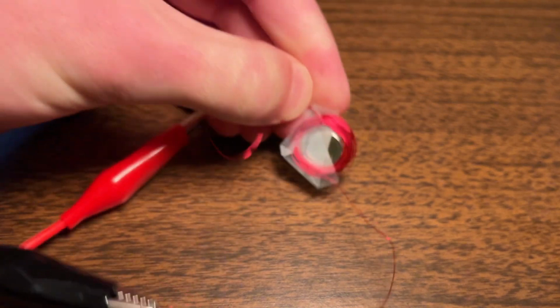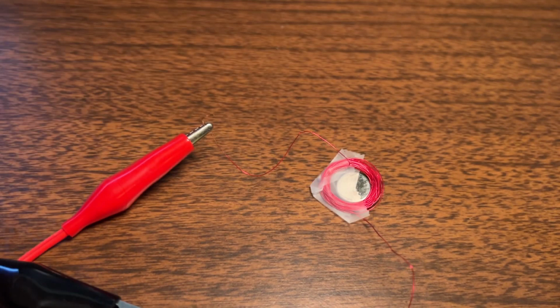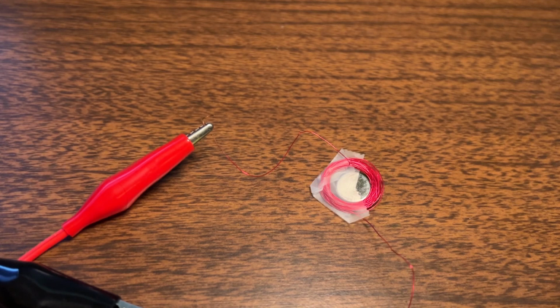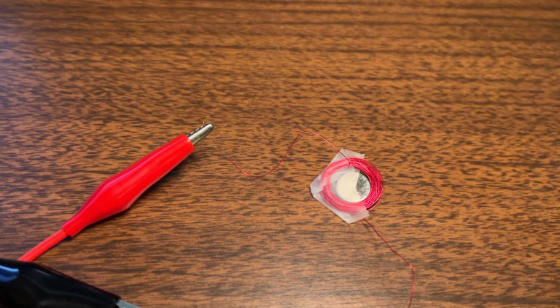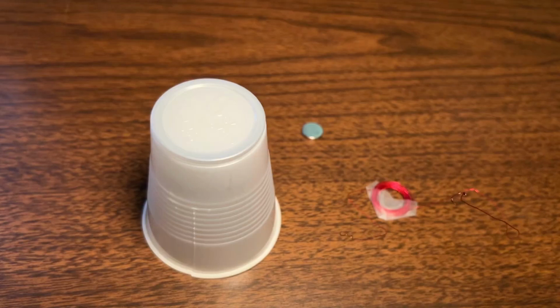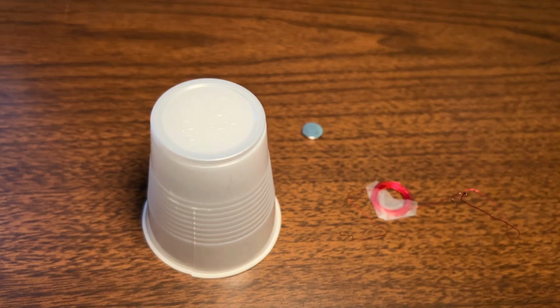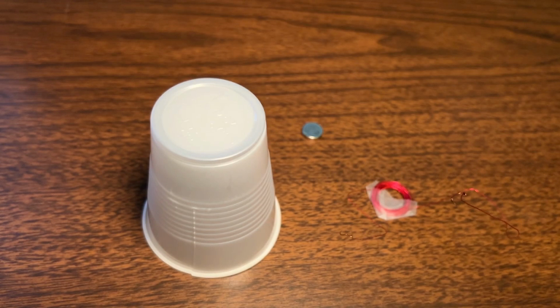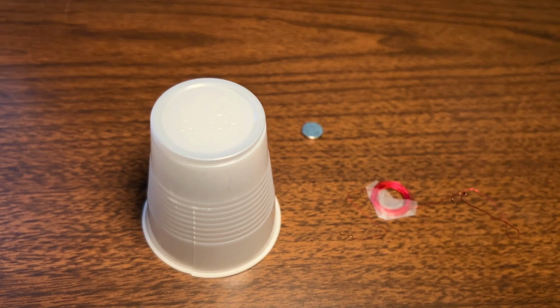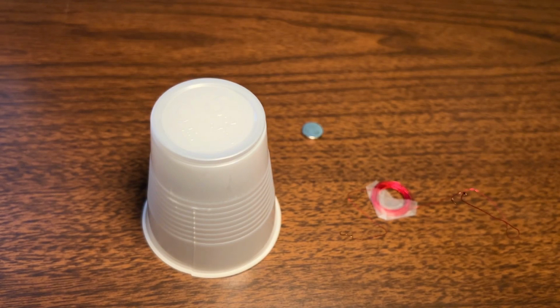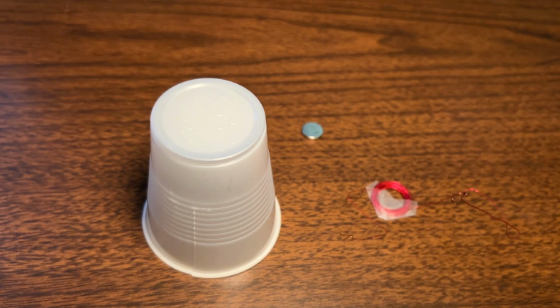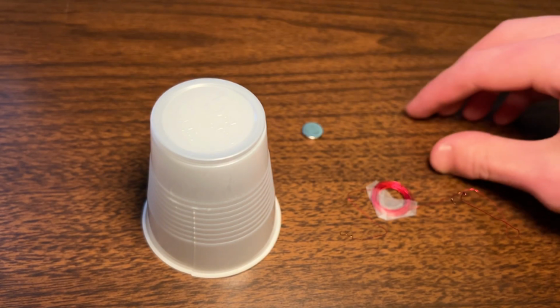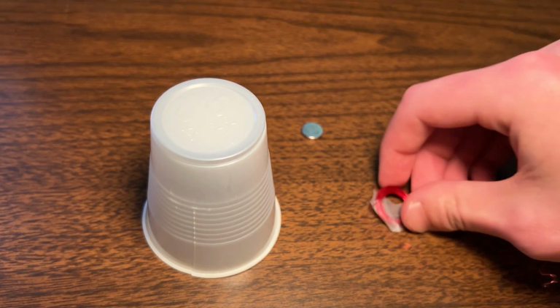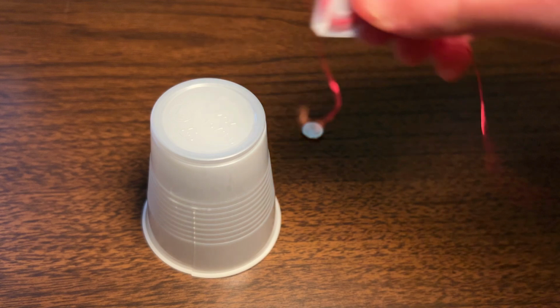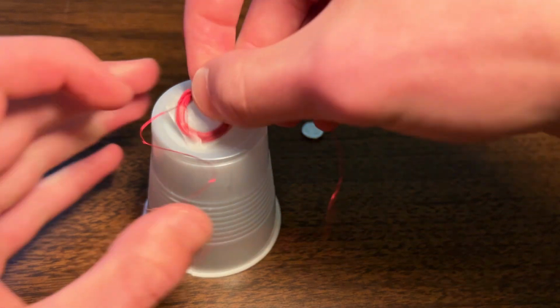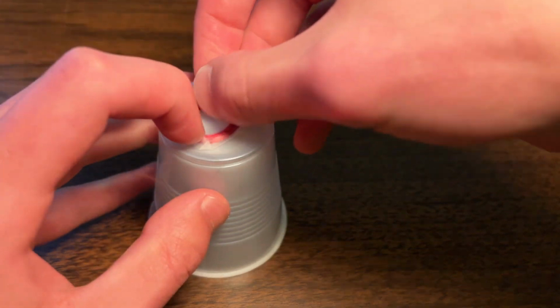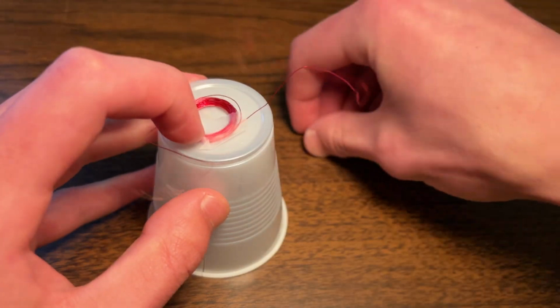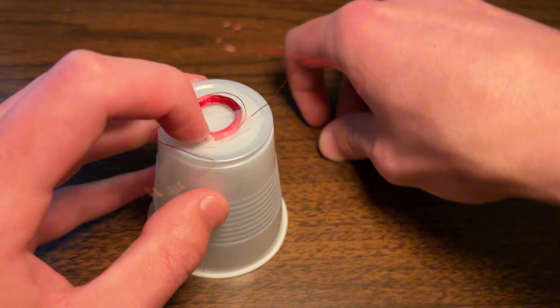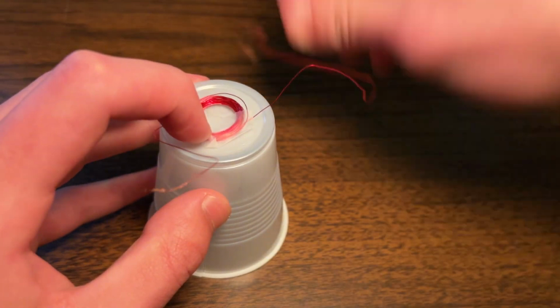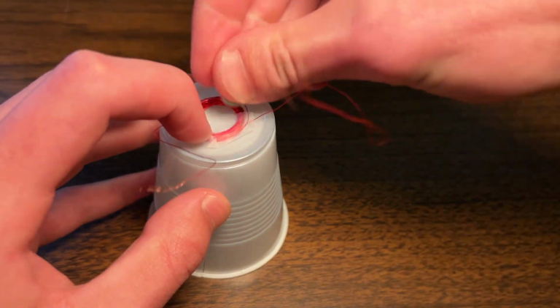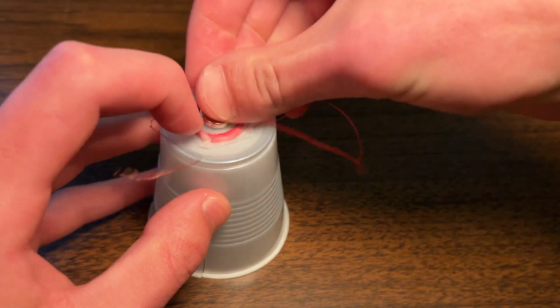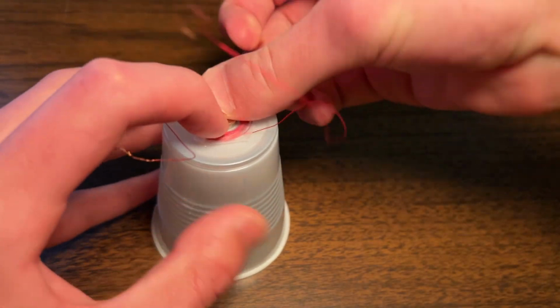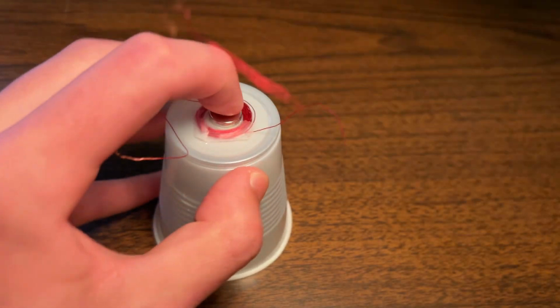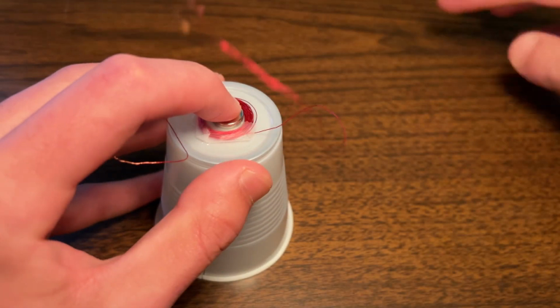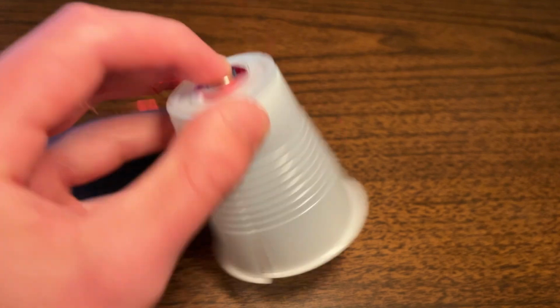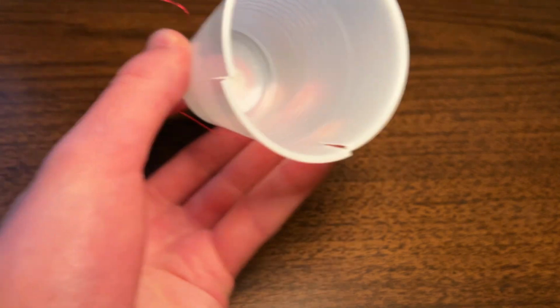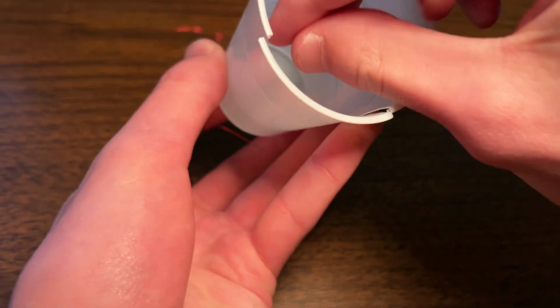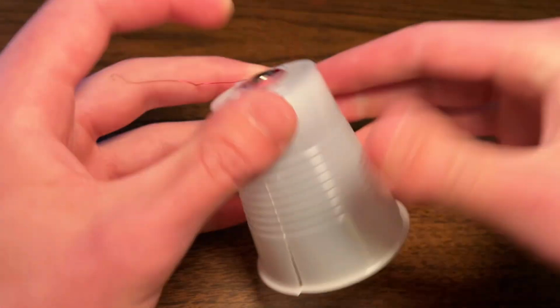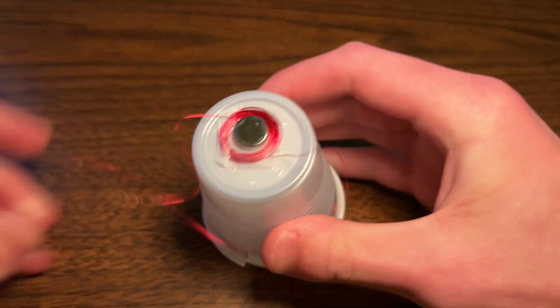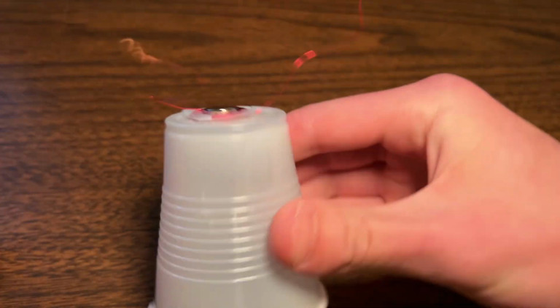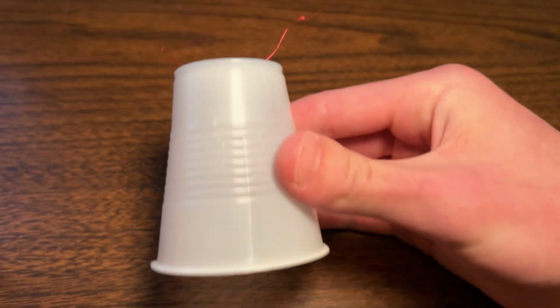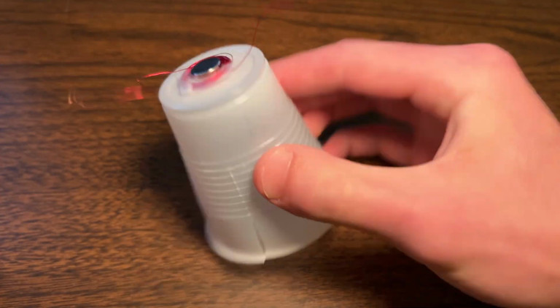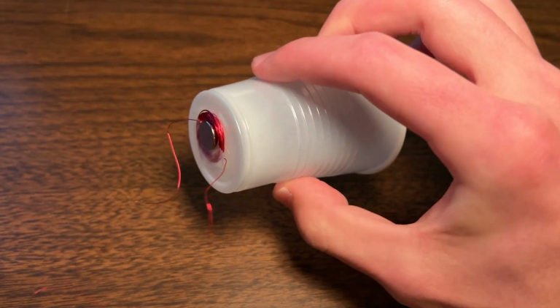And we can use that to push and pull the magnet to make it vibrate. We want to transfer the vibrations, so we can put the coil on this cup, which just about fits around my ear, and then use a couple of magnets to secure it. So we have this — this is one side of our headset.